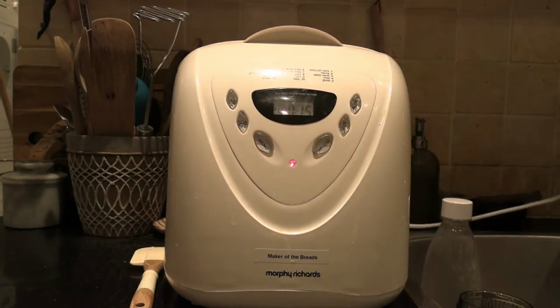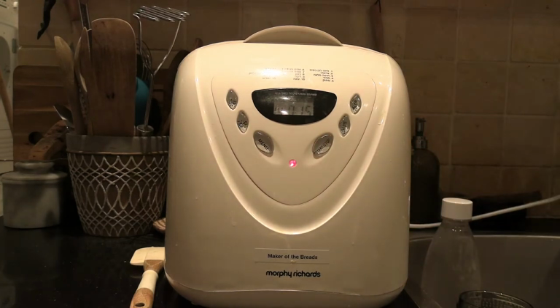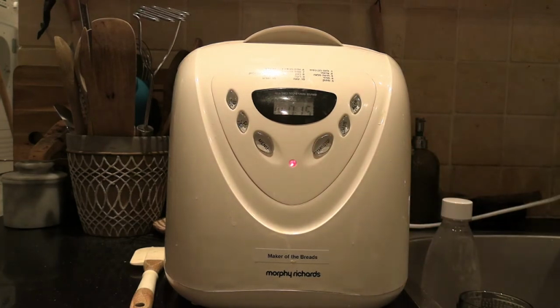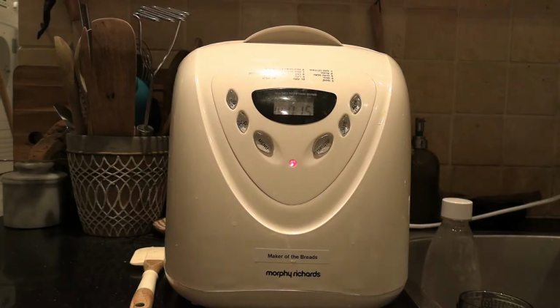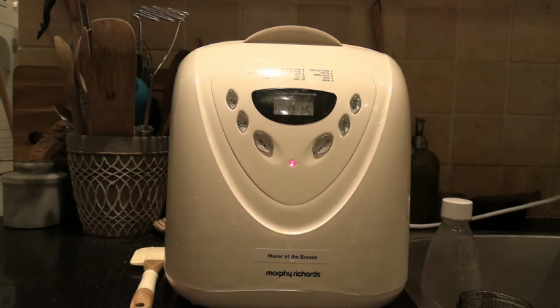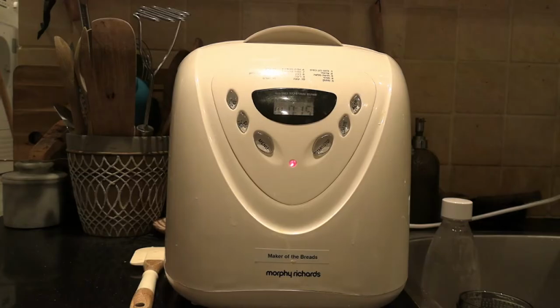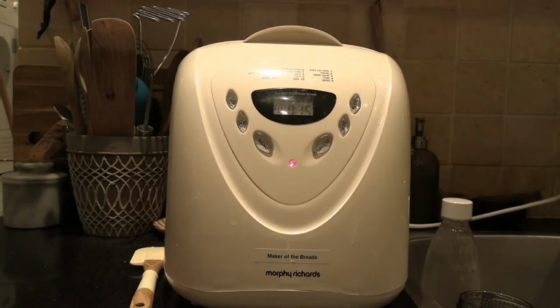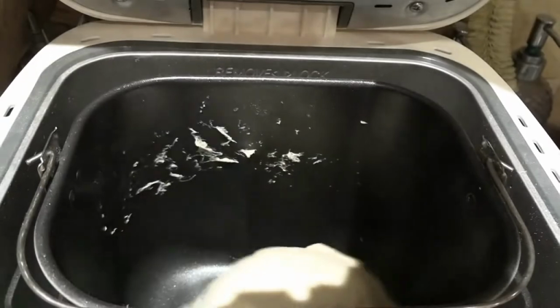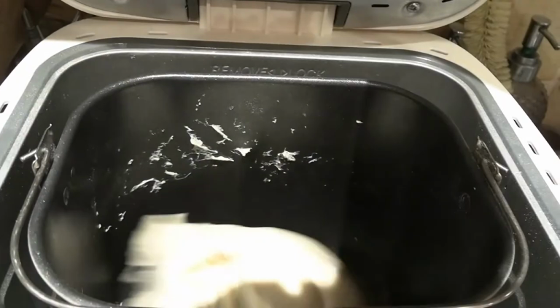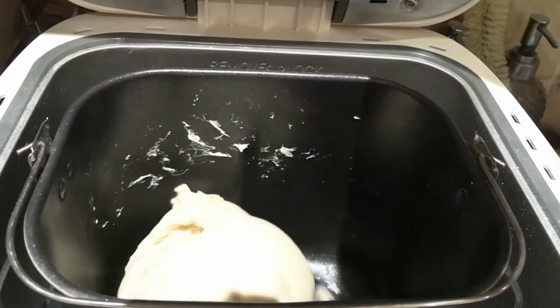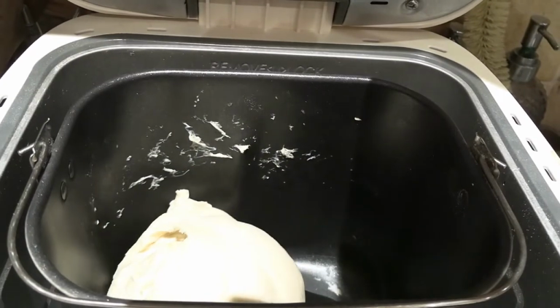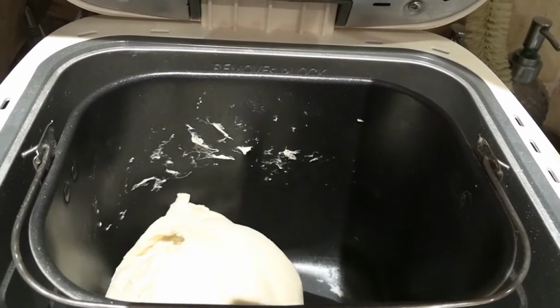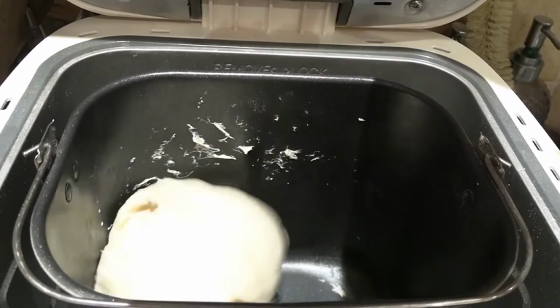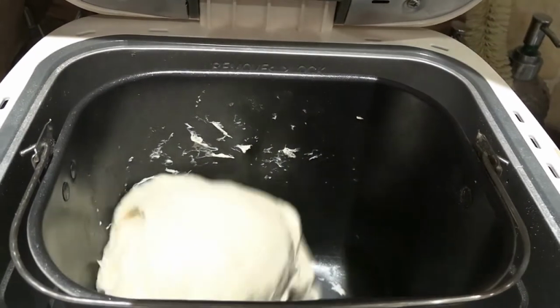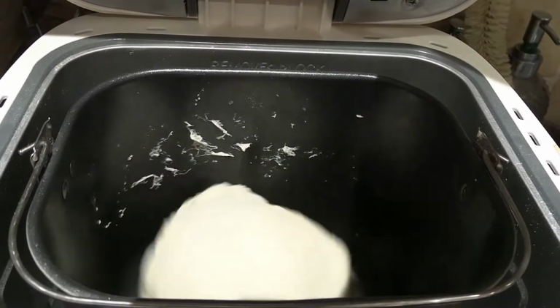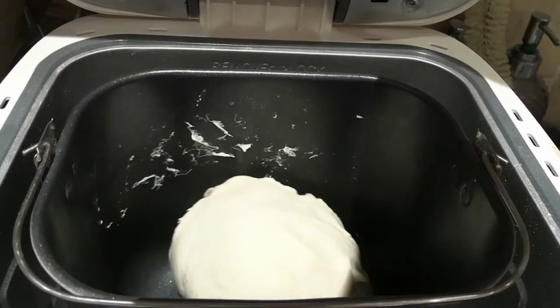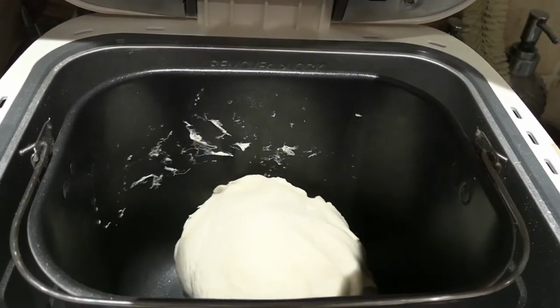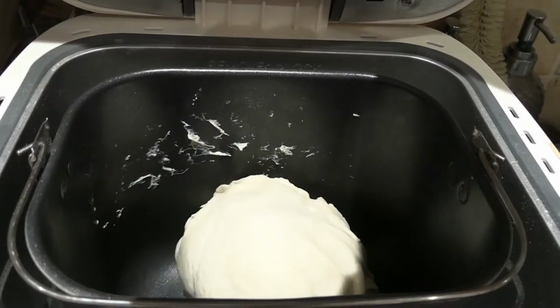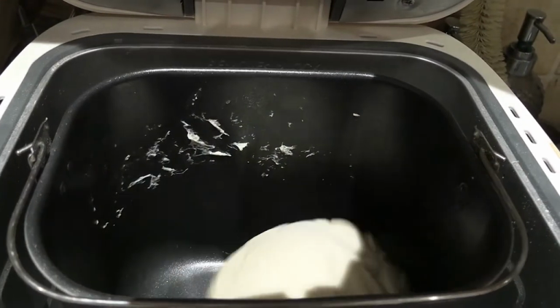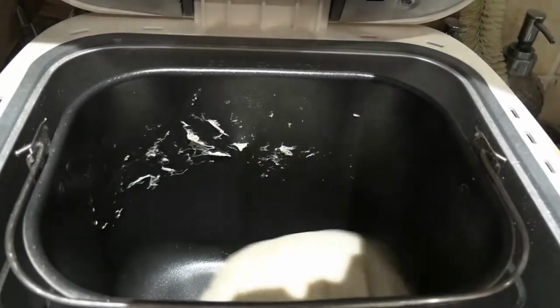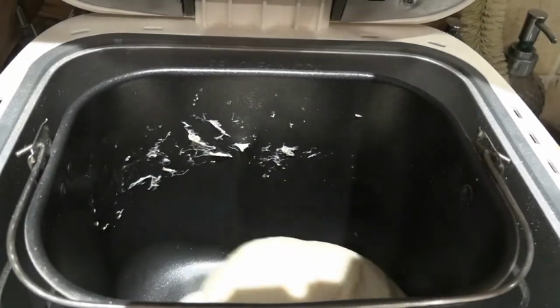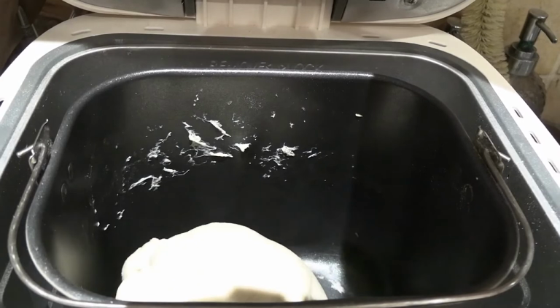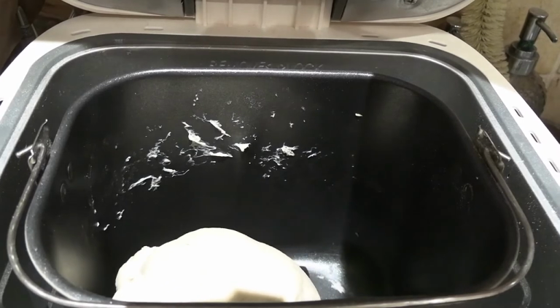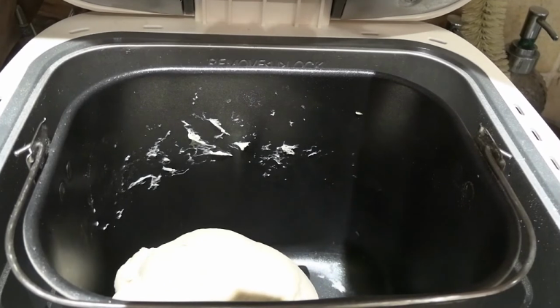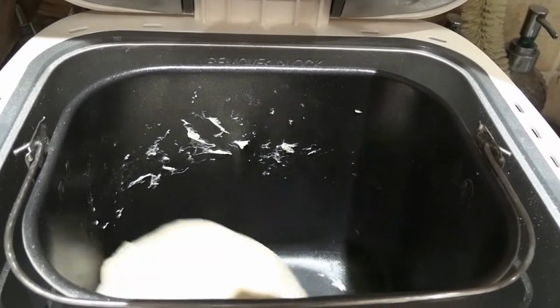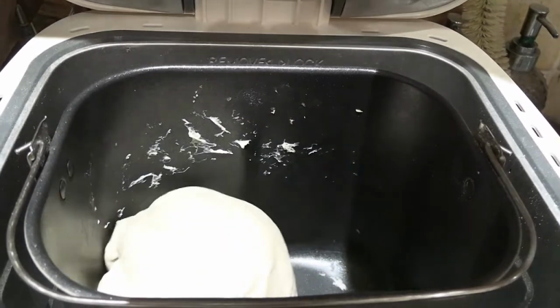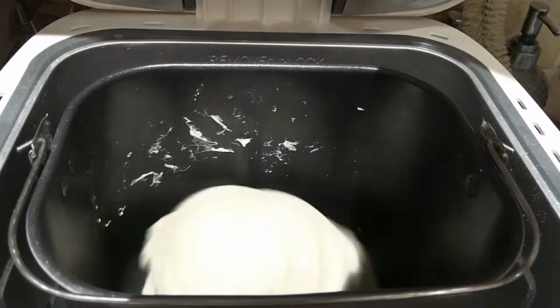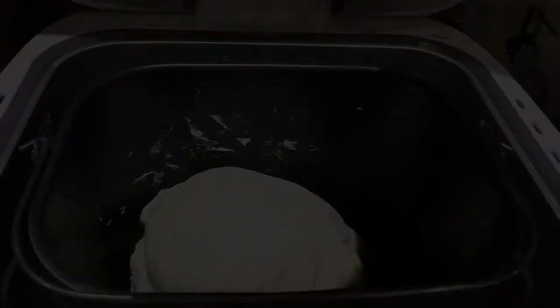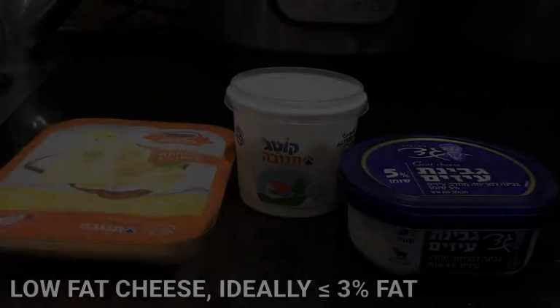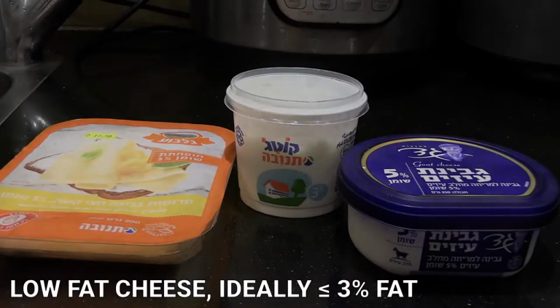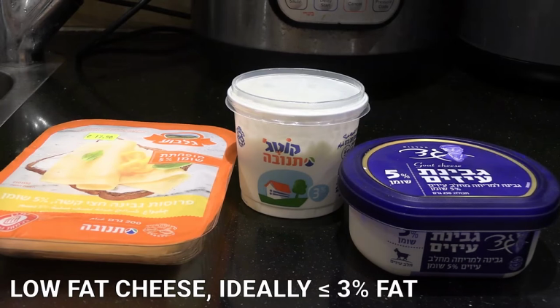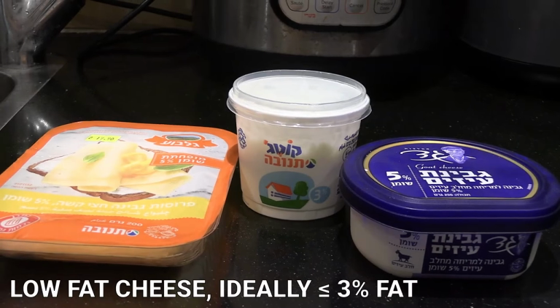My wife, who is the culinary genius in the relationship, began the process by making up some pizza dough in our bread maker, and here is the bread maker doing its knead function.